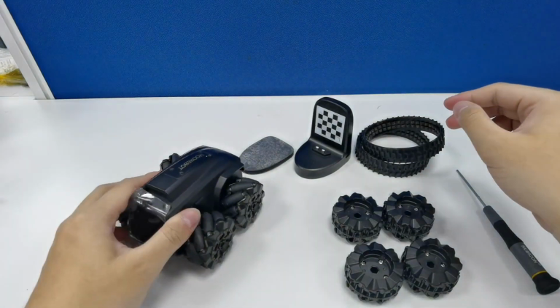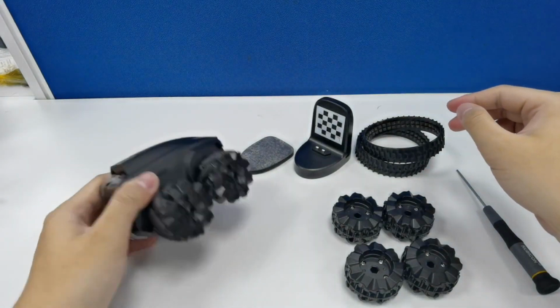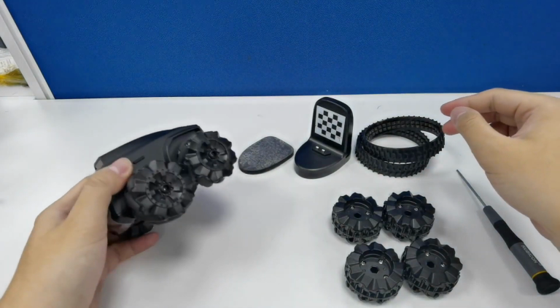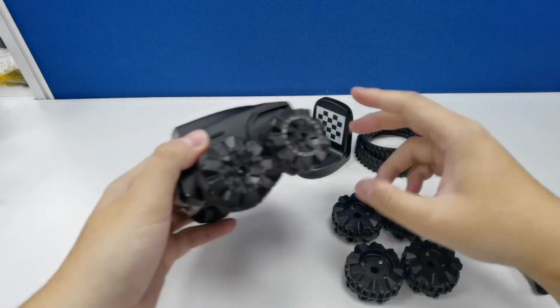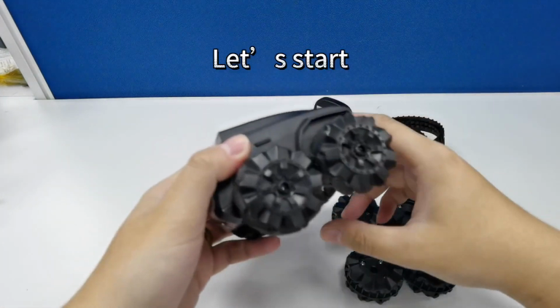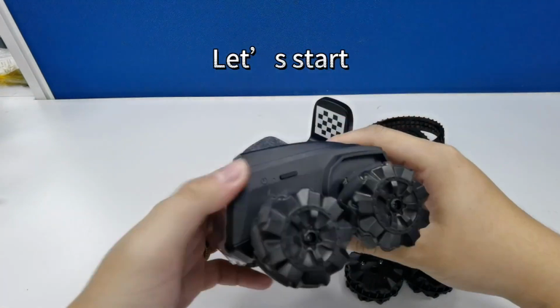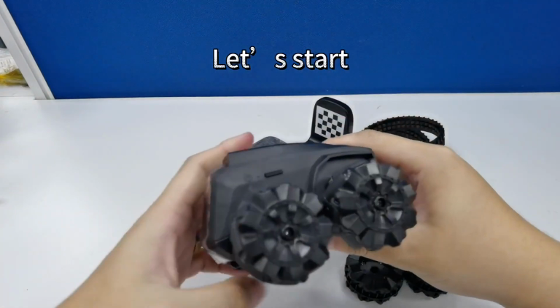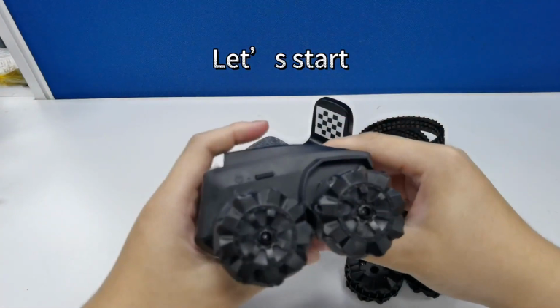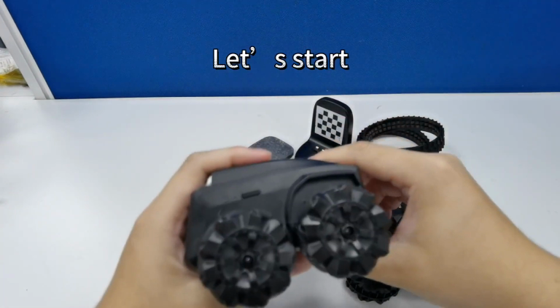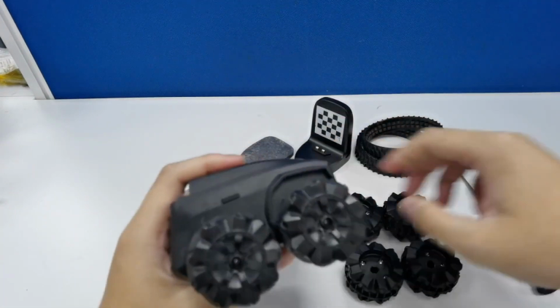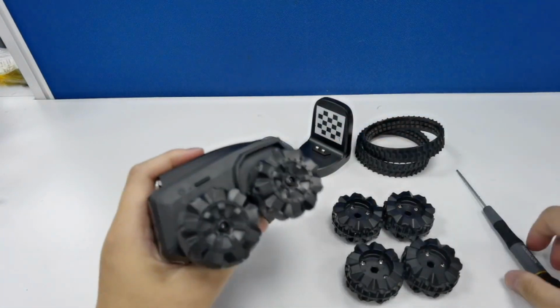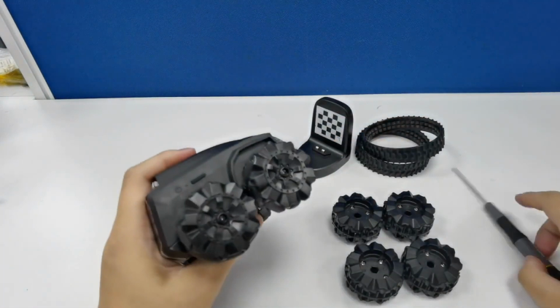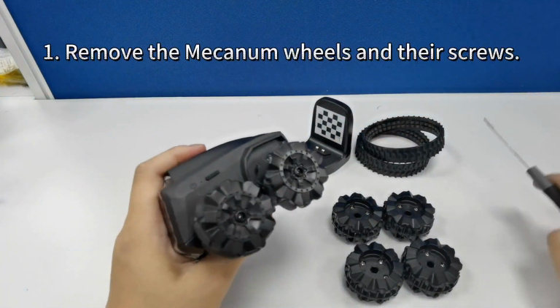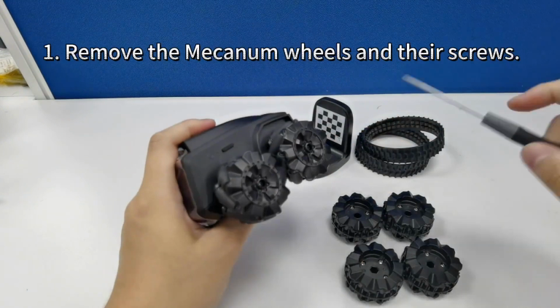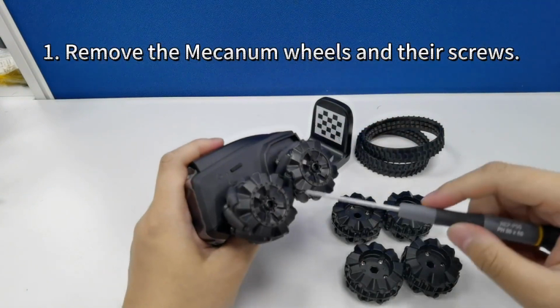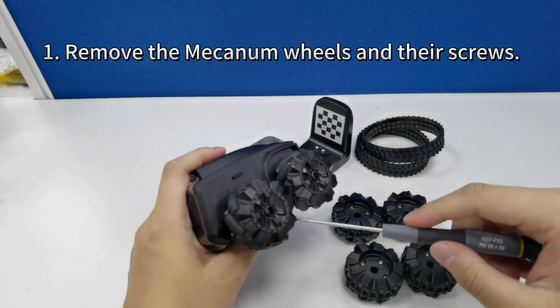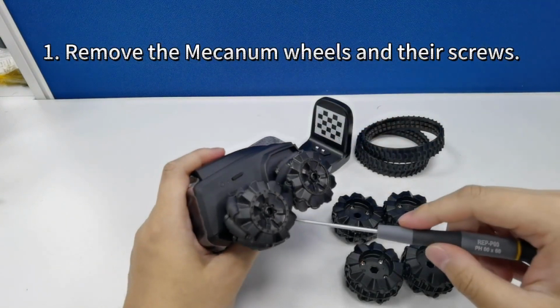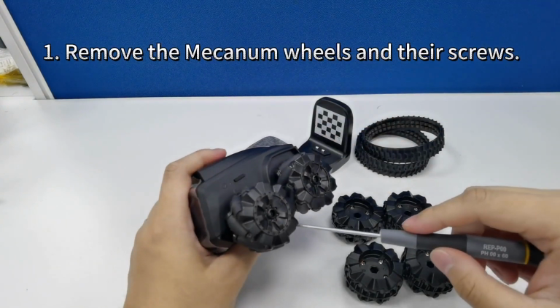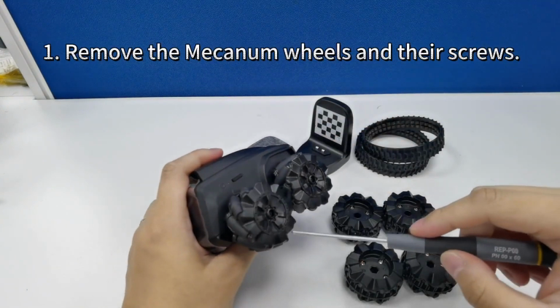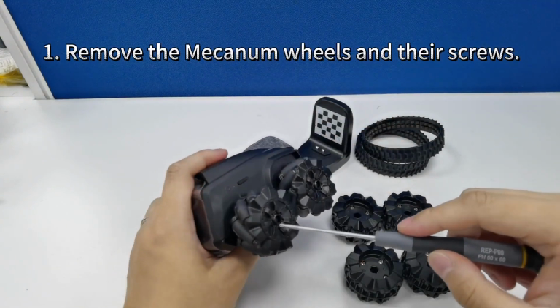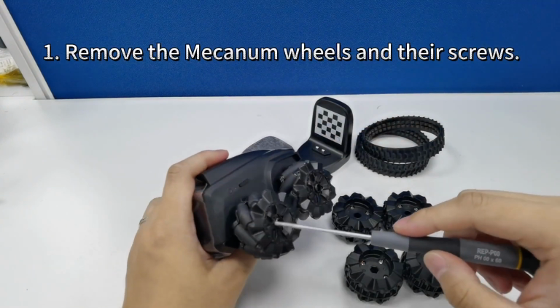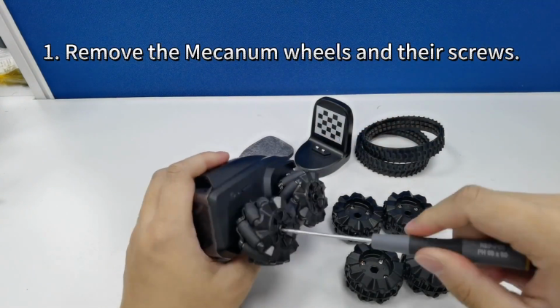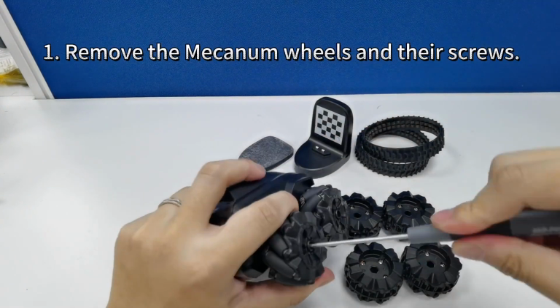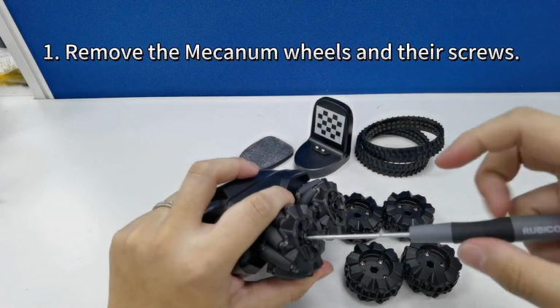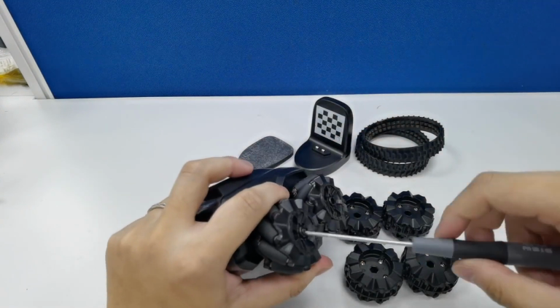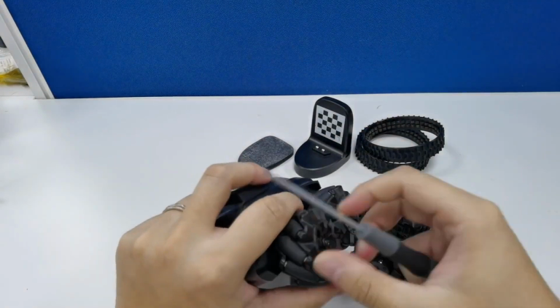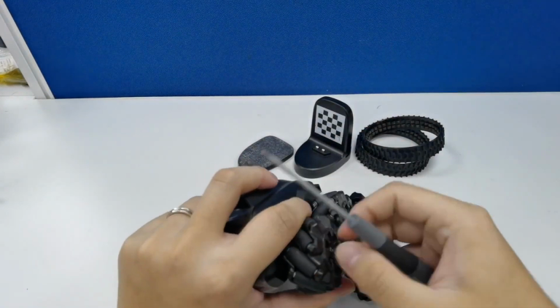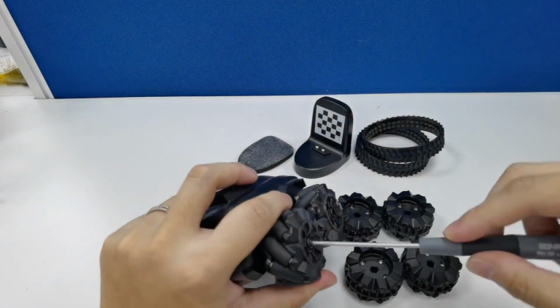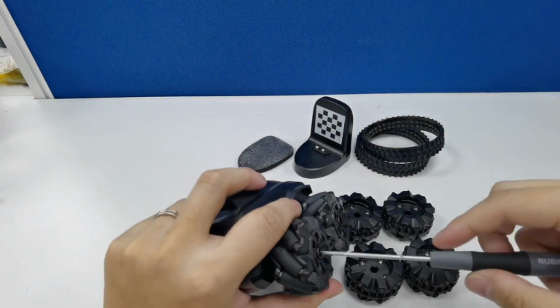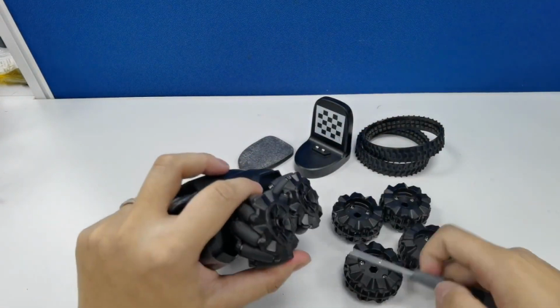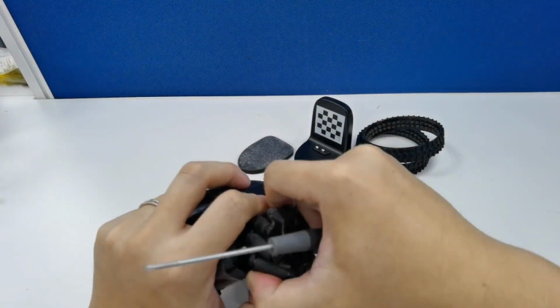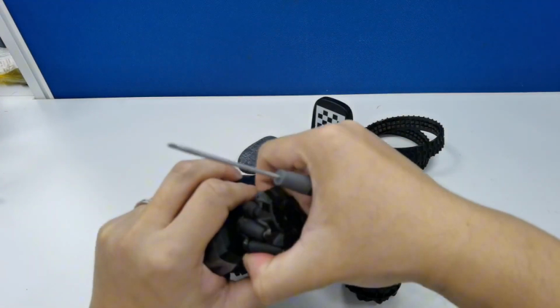Ready? Let's get started. First, remove the four mecanum wheels using your screwdriver to take out their screws.